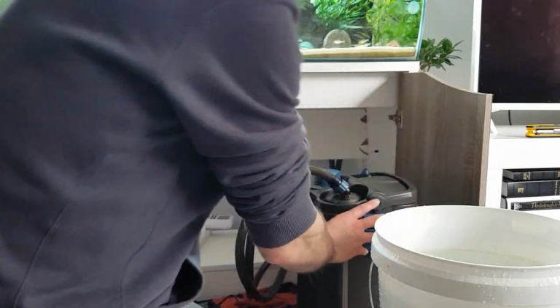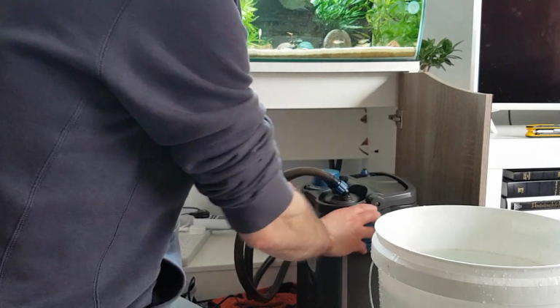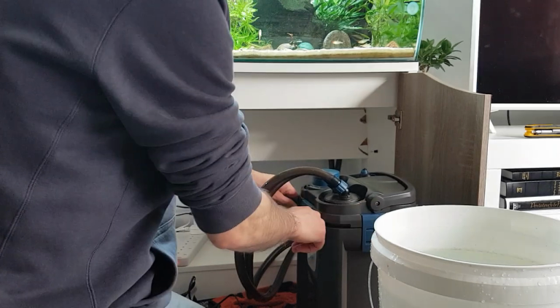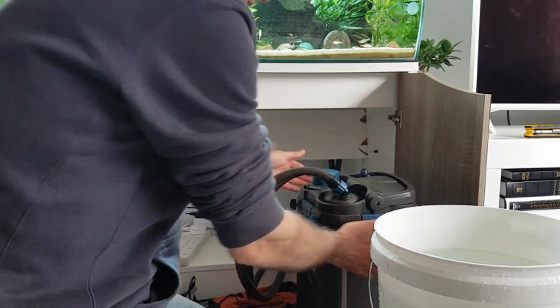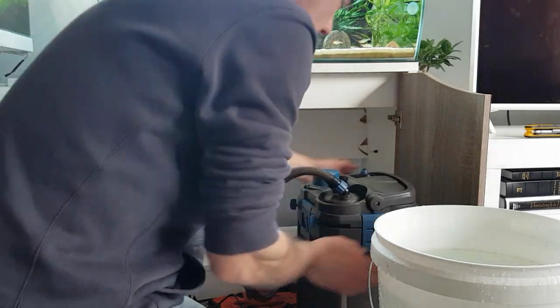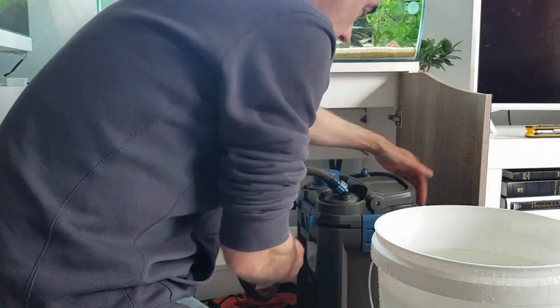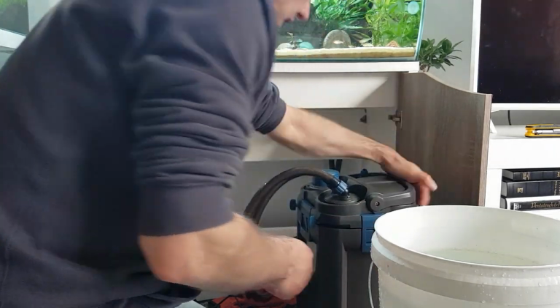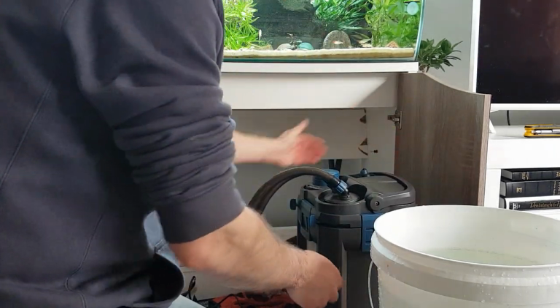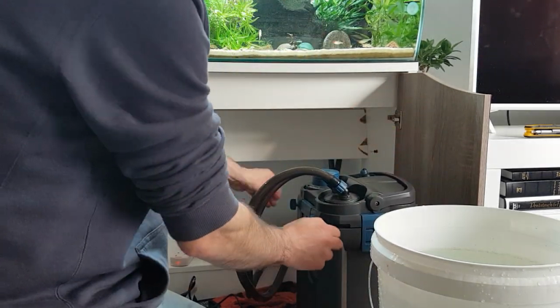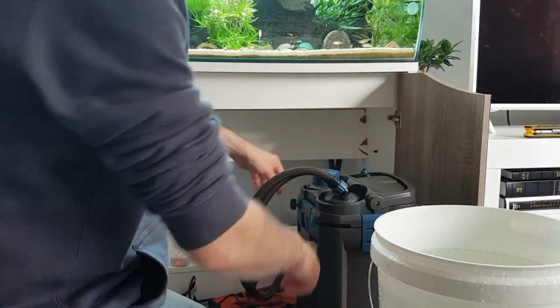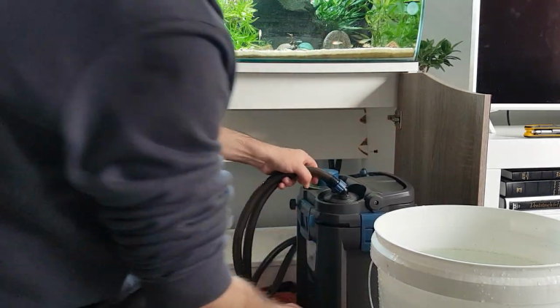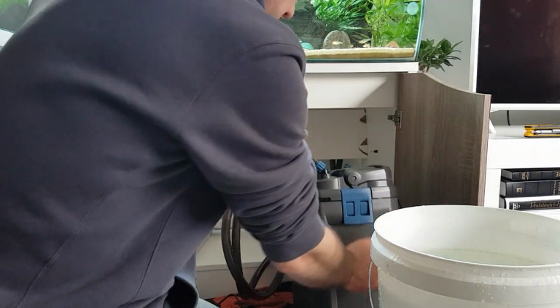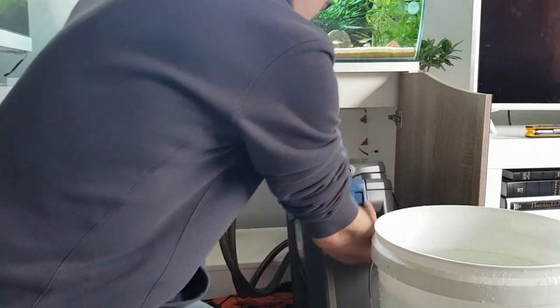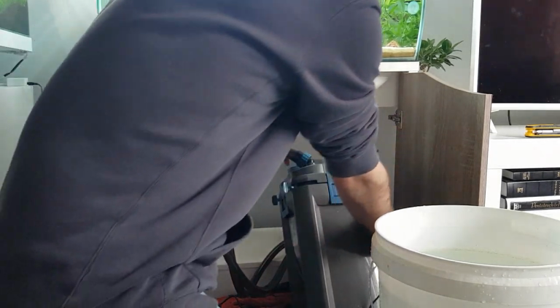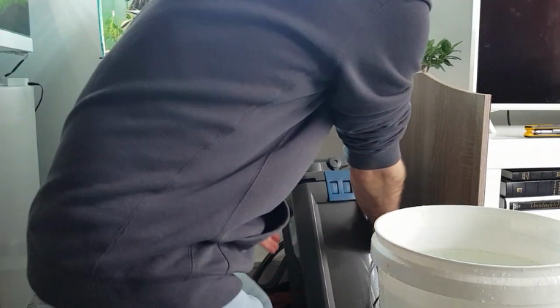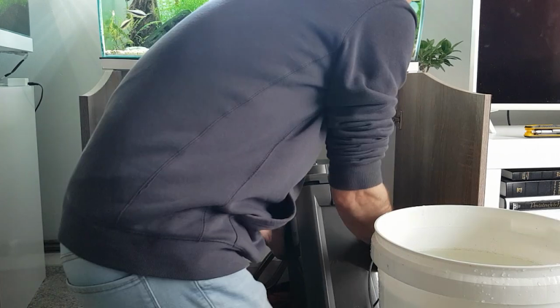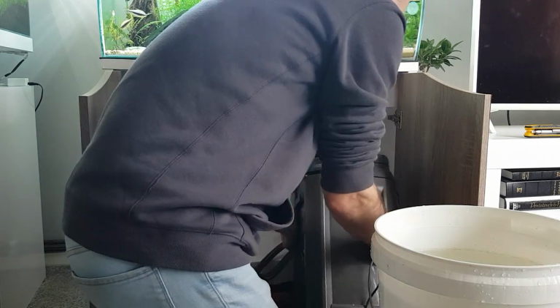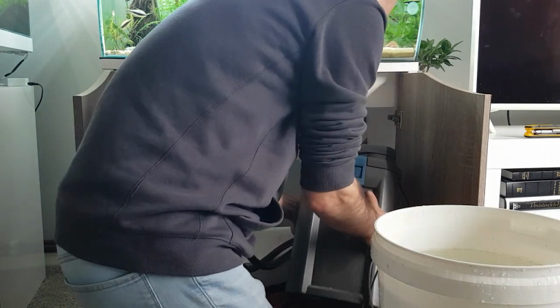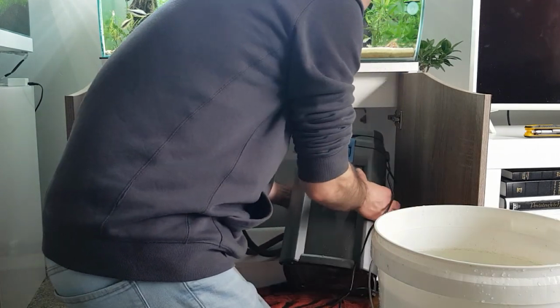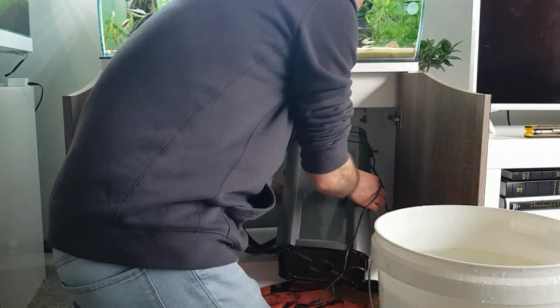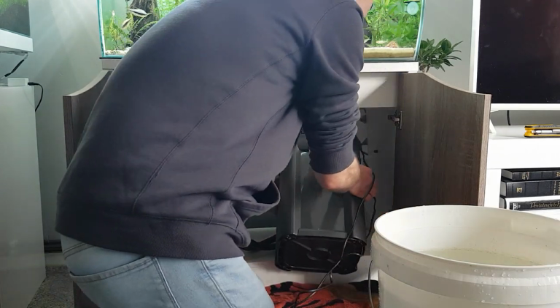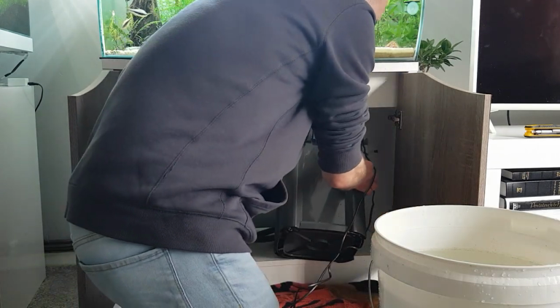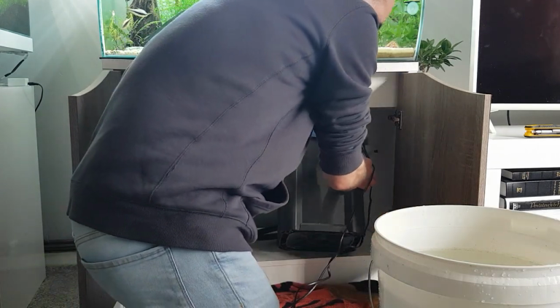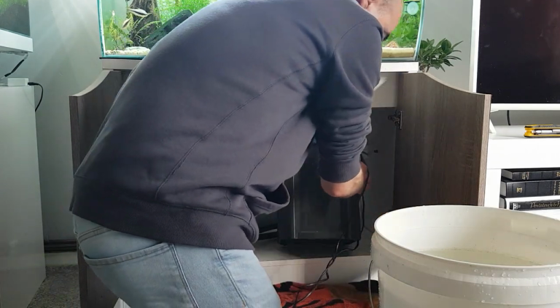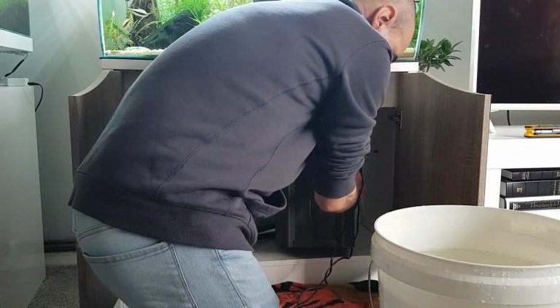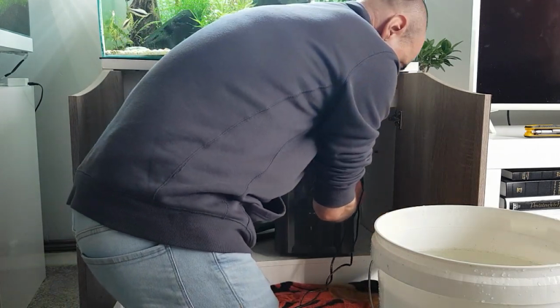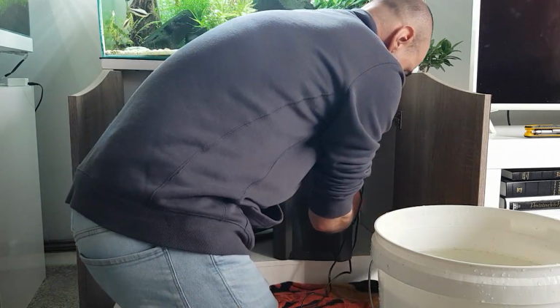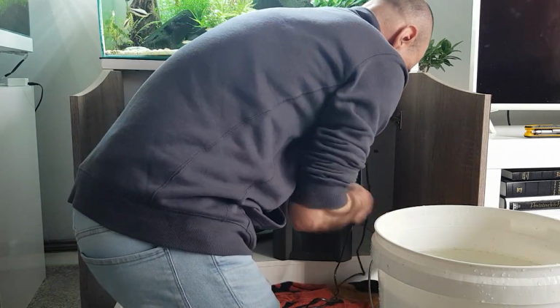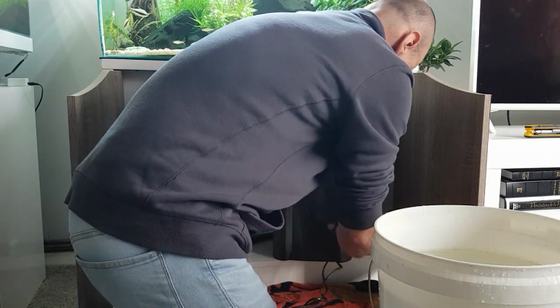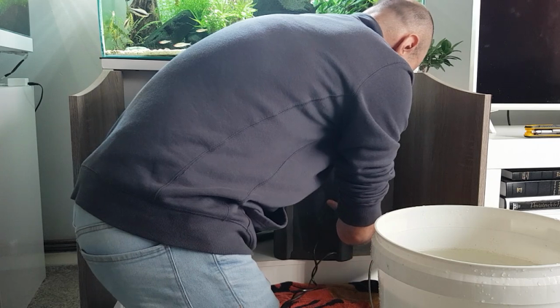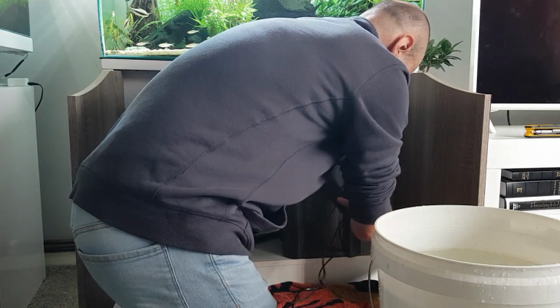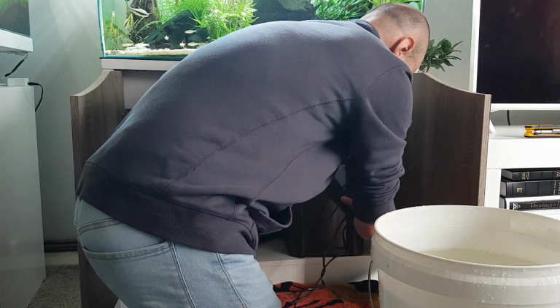Everything's locked in place - the handles are down and locked. Put the tank lid up, put the filter back in the tank.